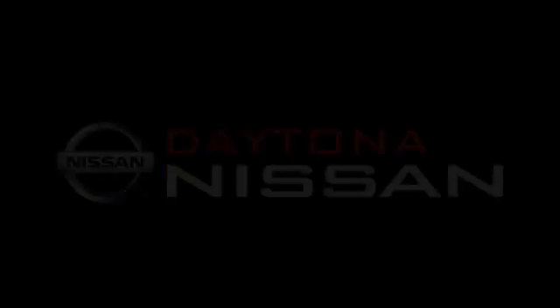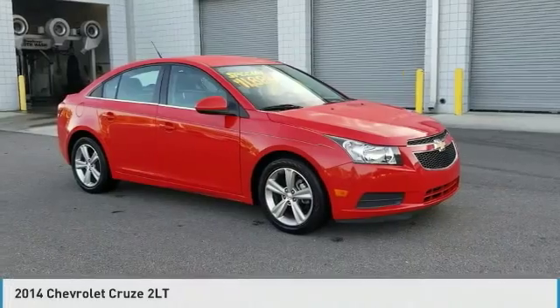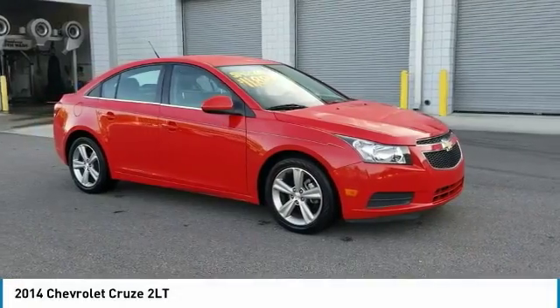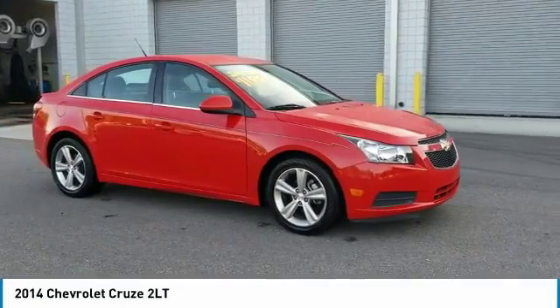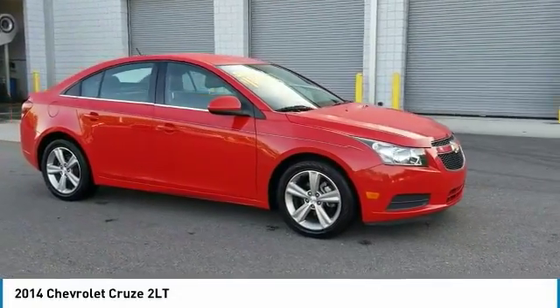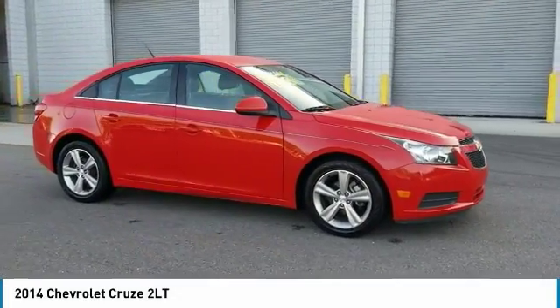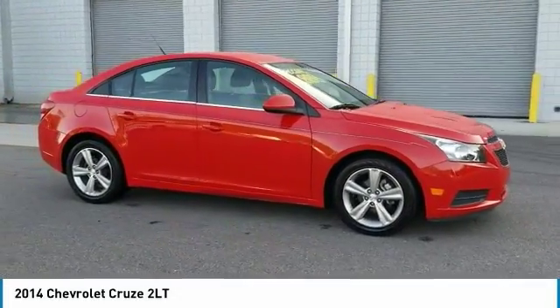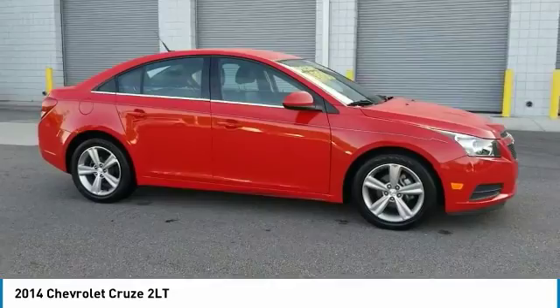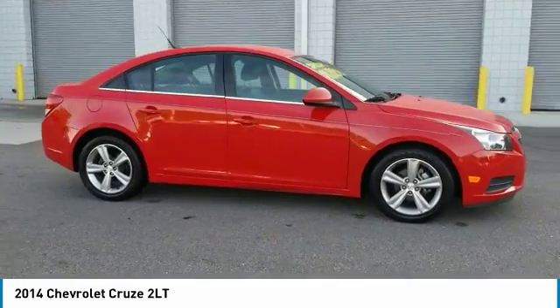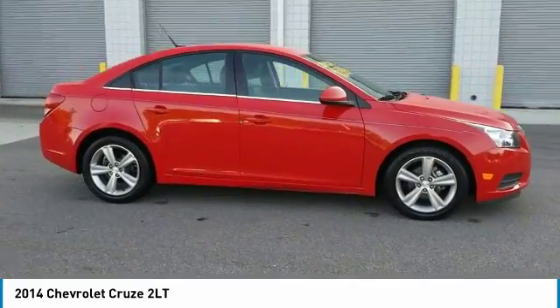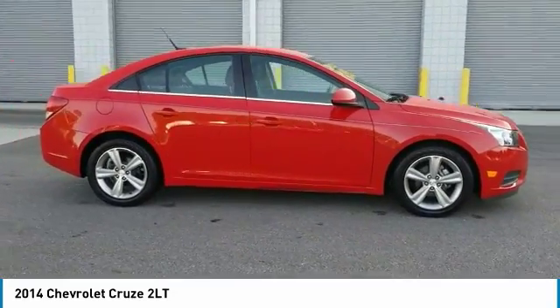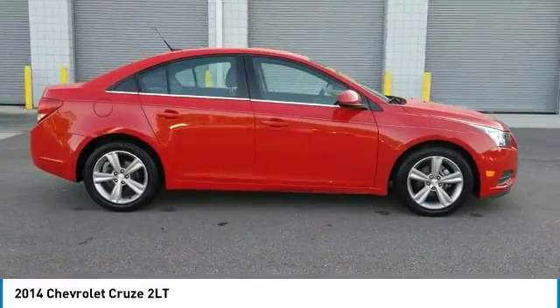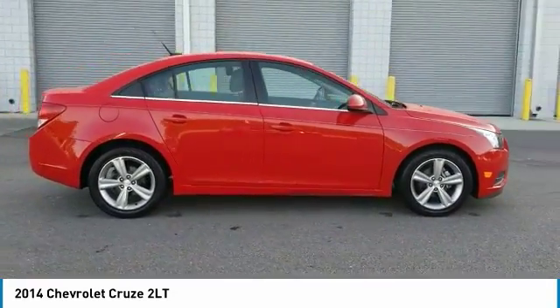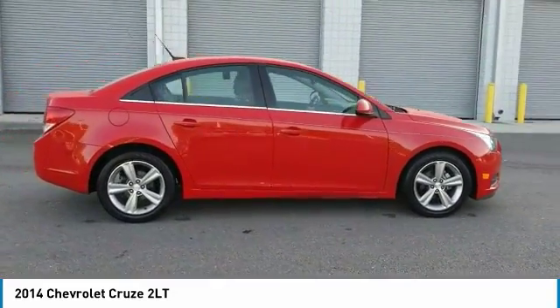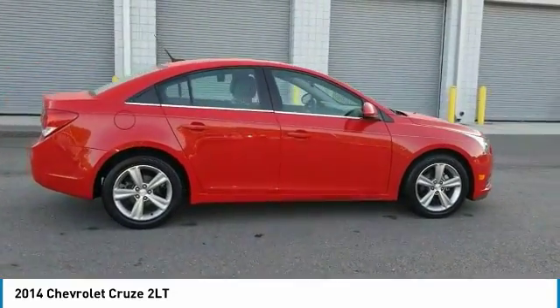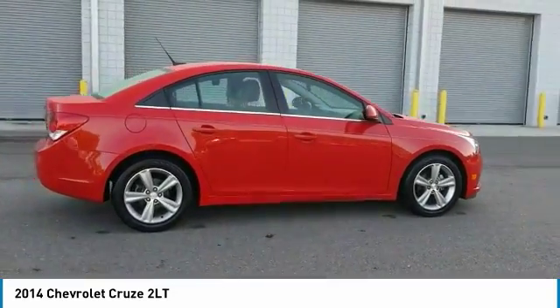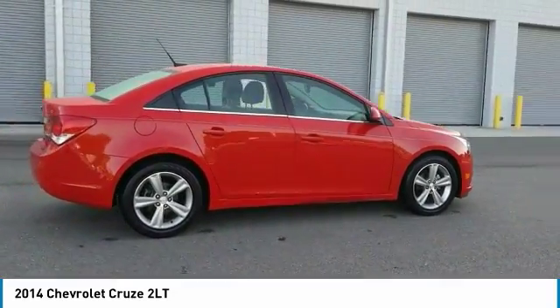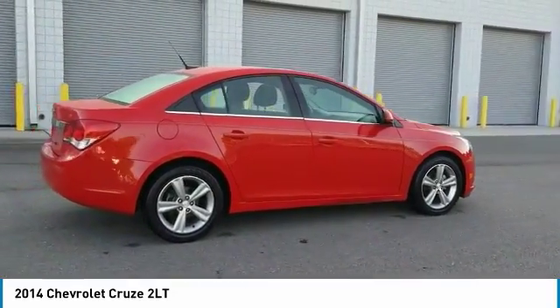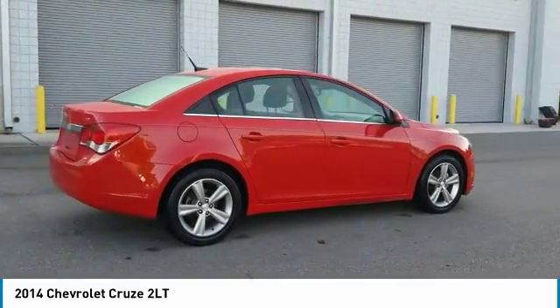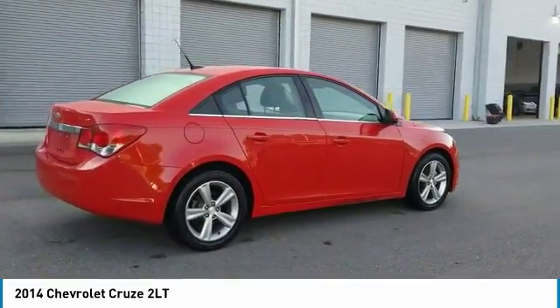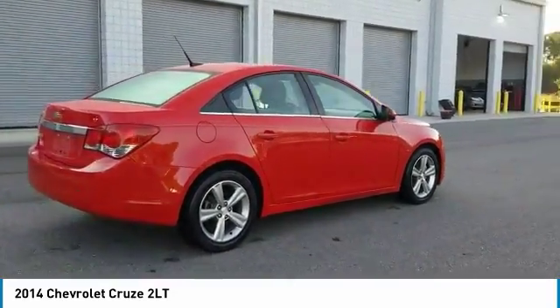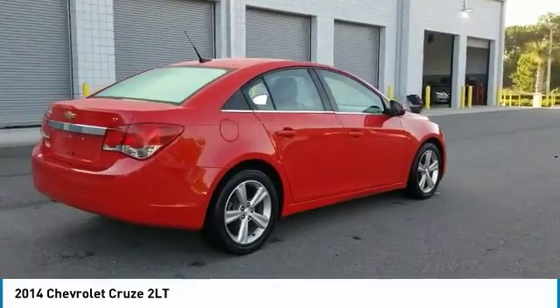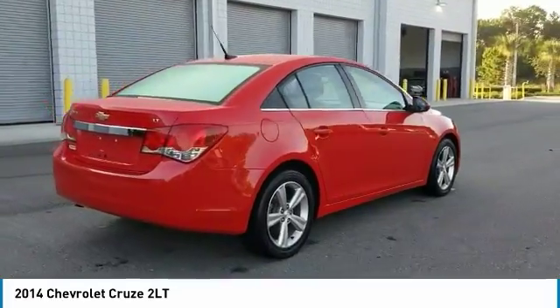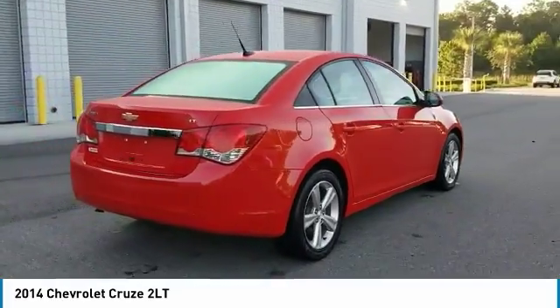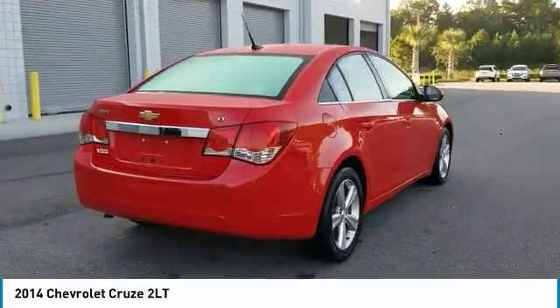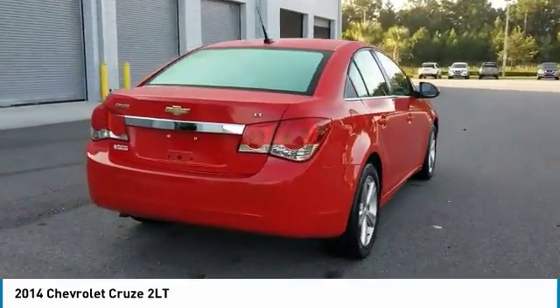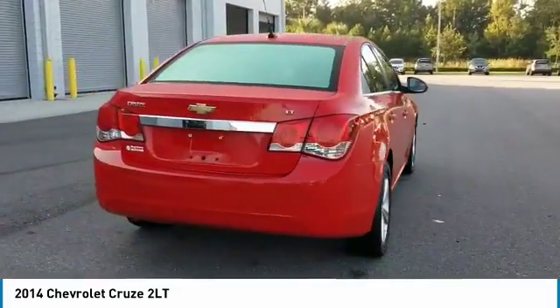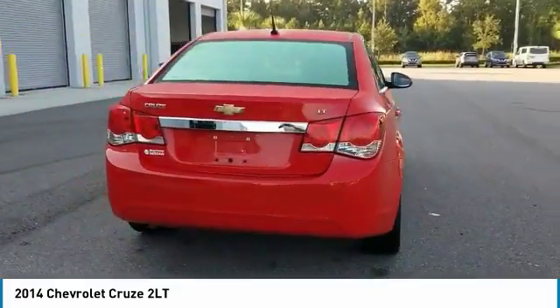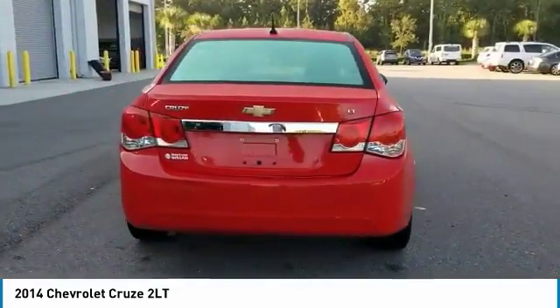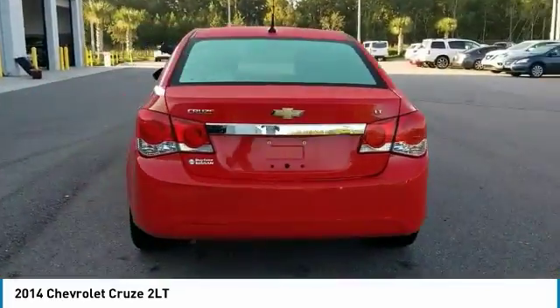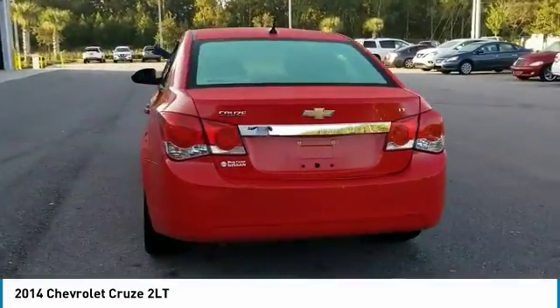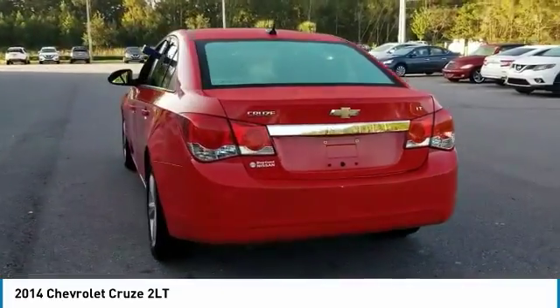Pick up this red-hot 2014 Chevrolet Cruz, available today at Daytona Nissan. This could be the one you've been searching for. Contact the dealer at 888-883-6141 and take it home today.